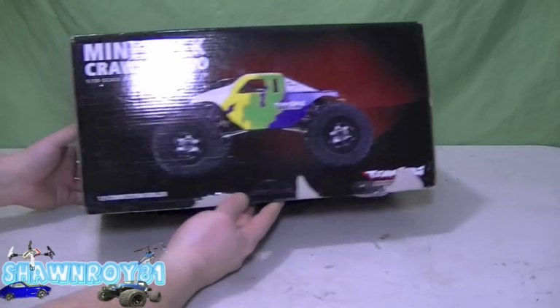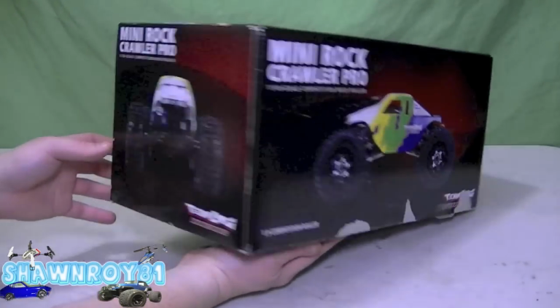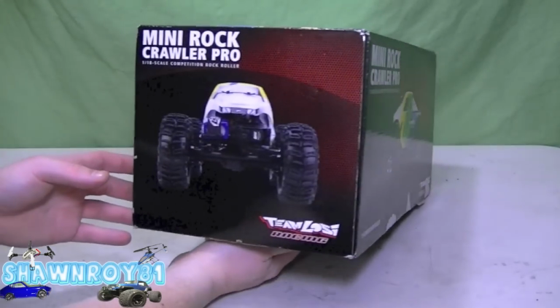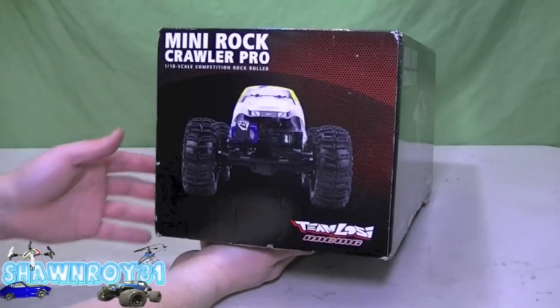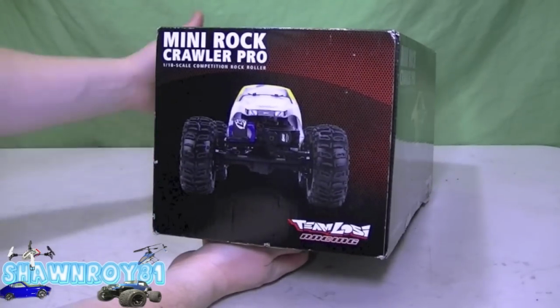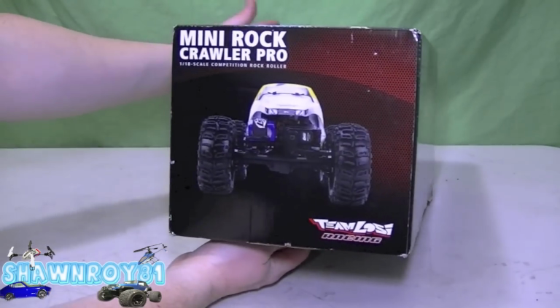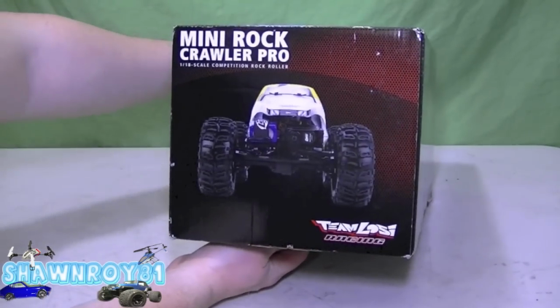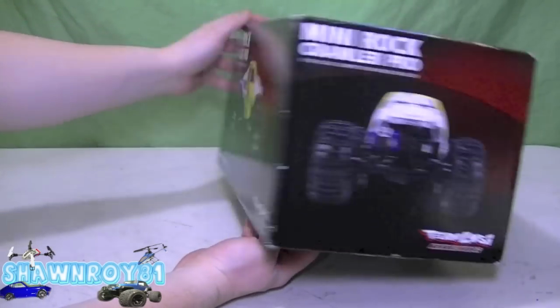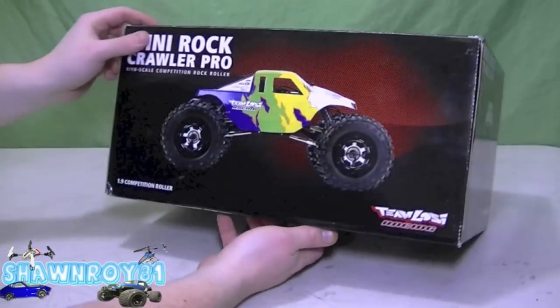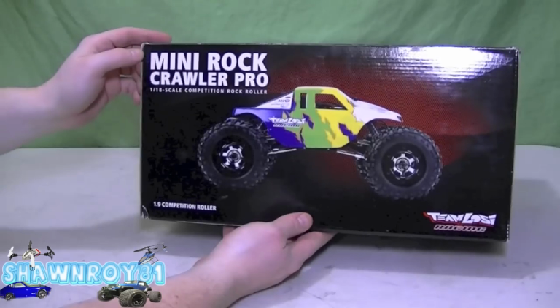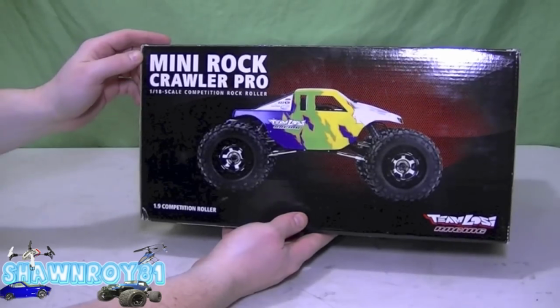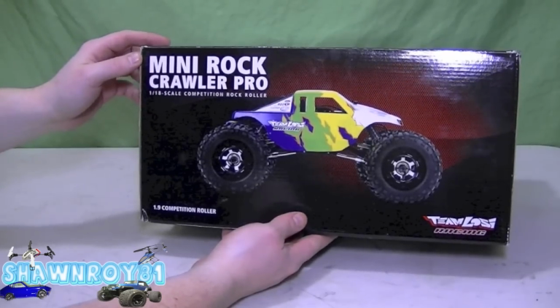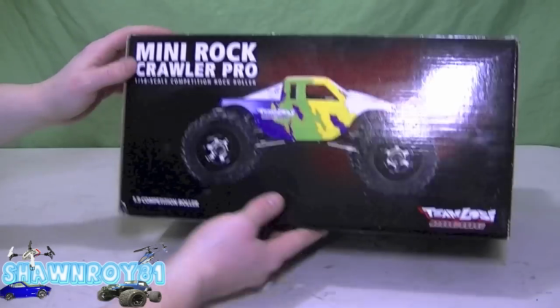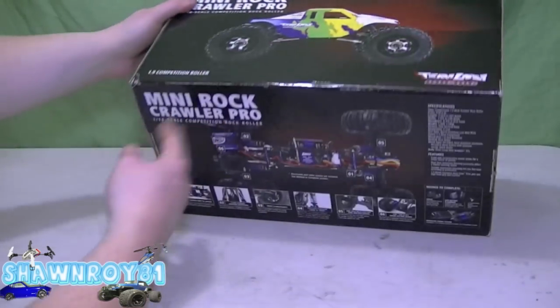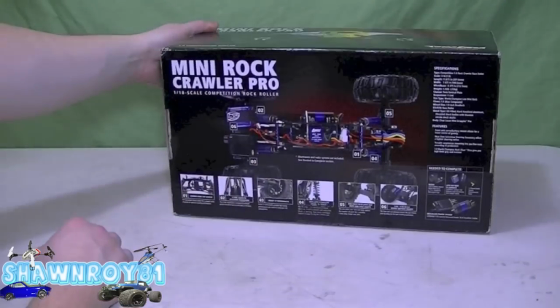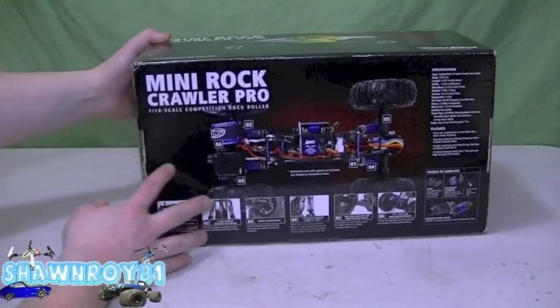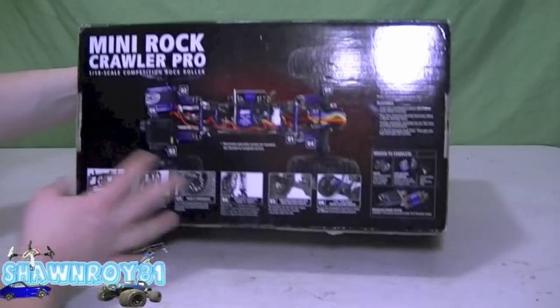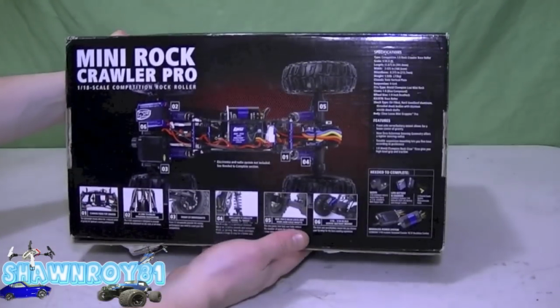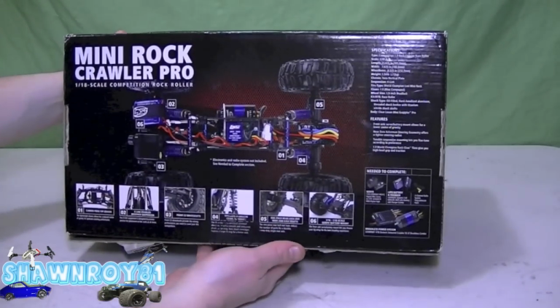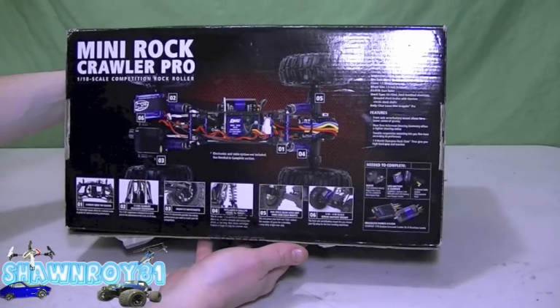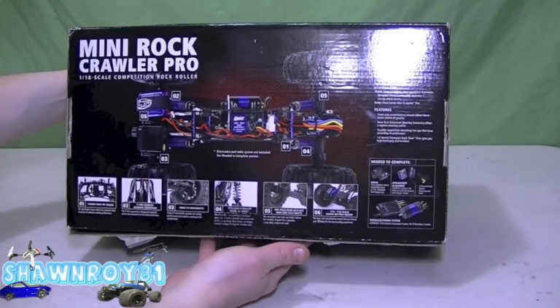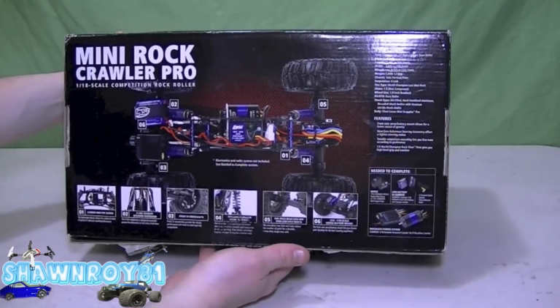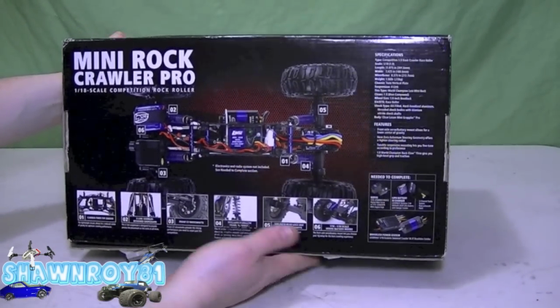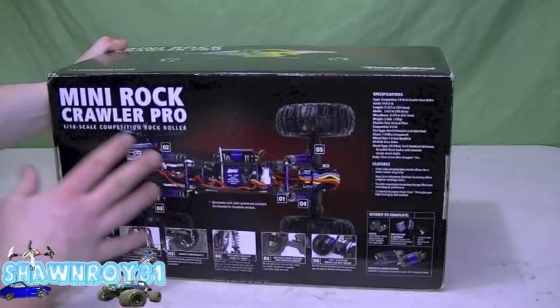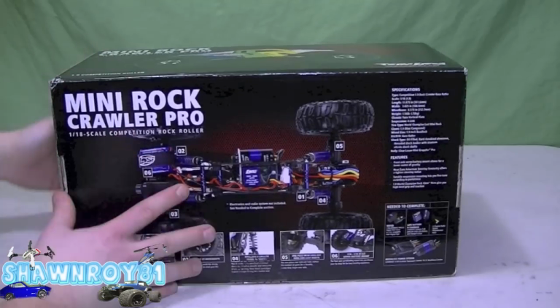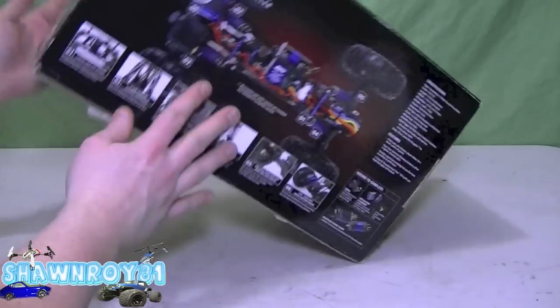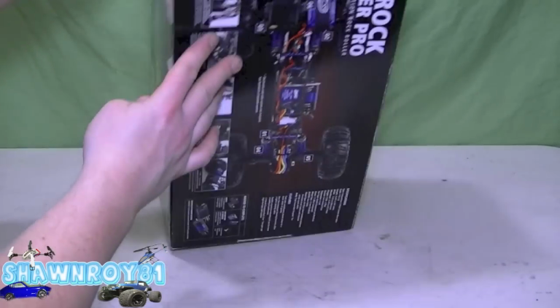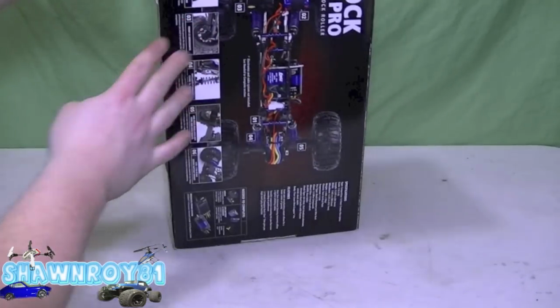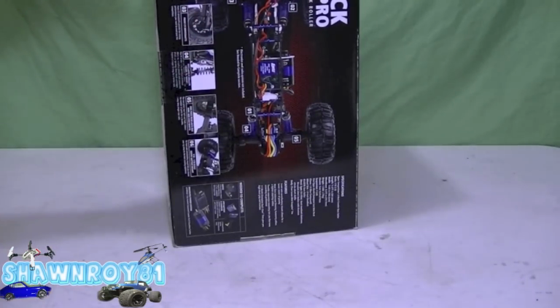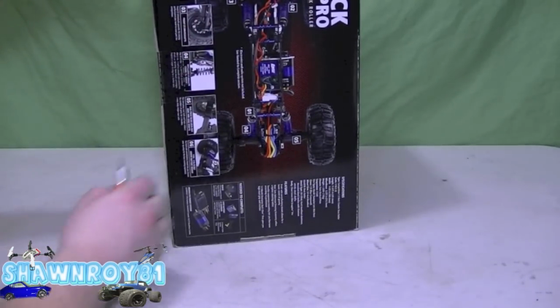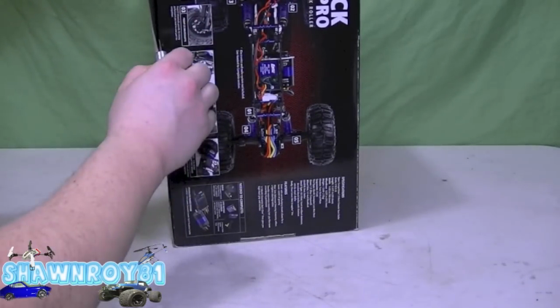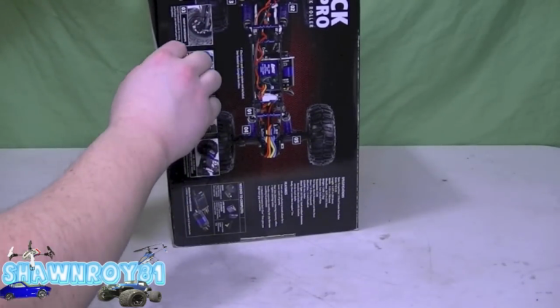So I've been looking at these for a while, I wasn't ready to pull the trigger, then one of my buddies mentioned that he was thinking about getting one, so that's all I needed to hop on board. He's already picked his up, and I just got mine in the mail today, and we're going to start the unboxing.